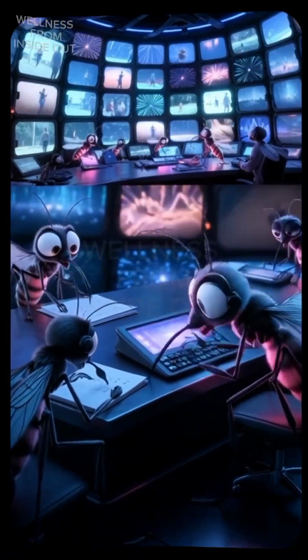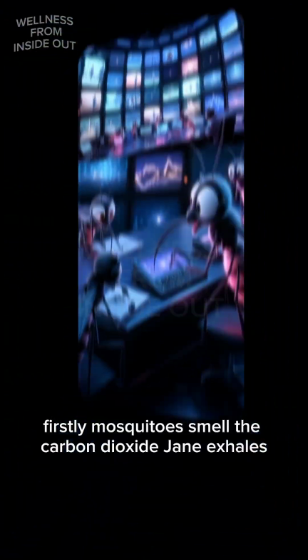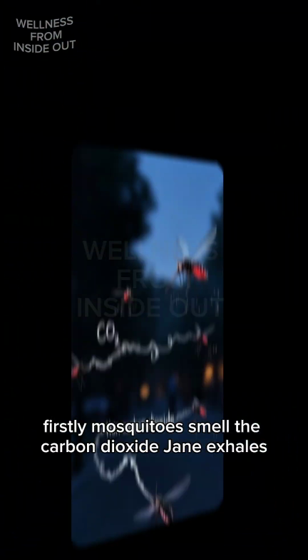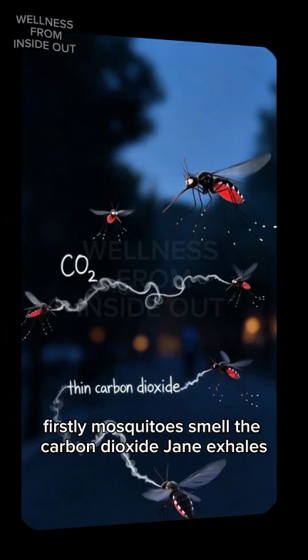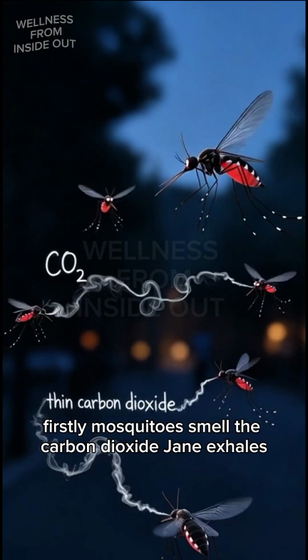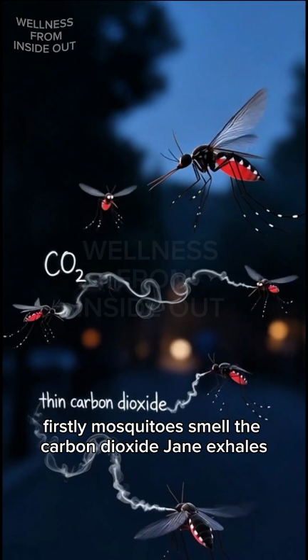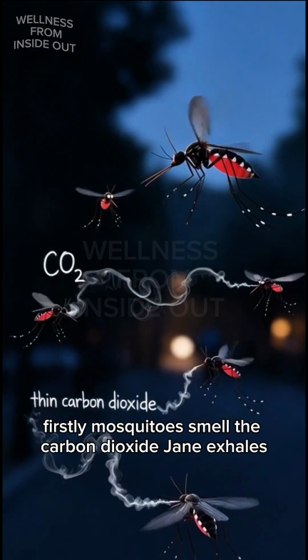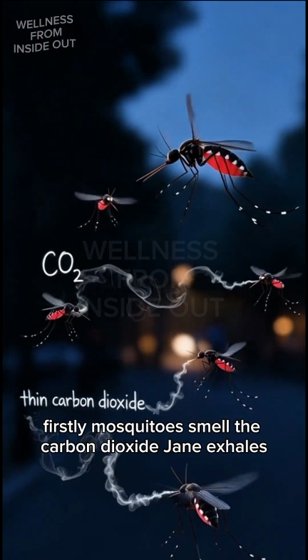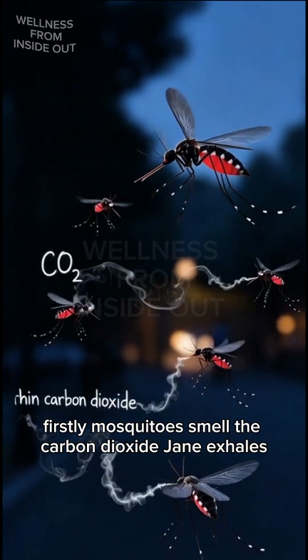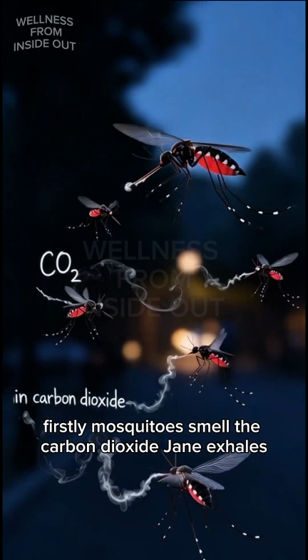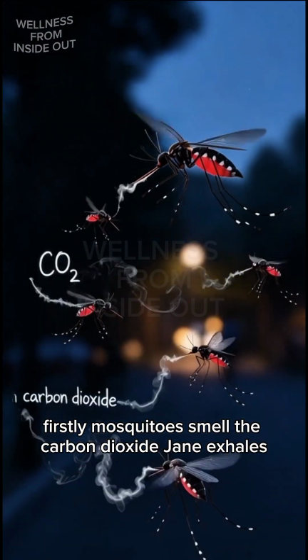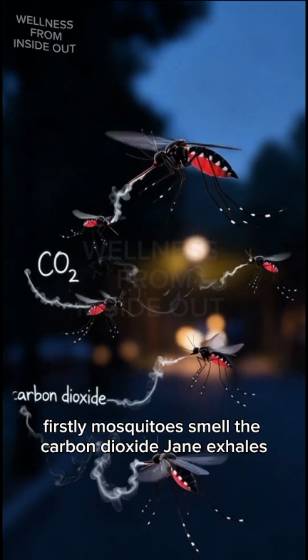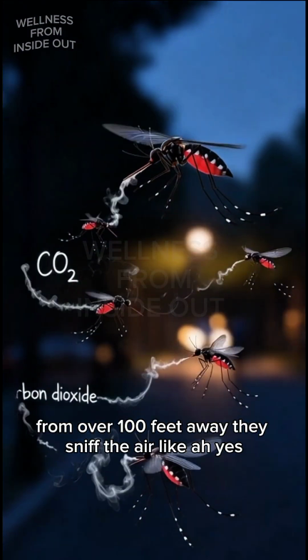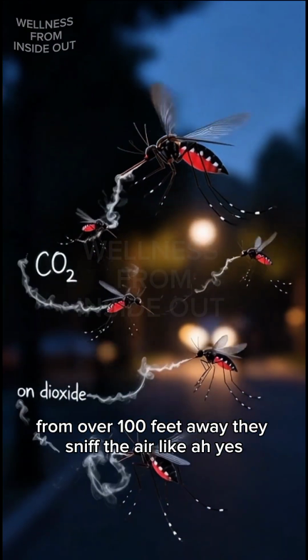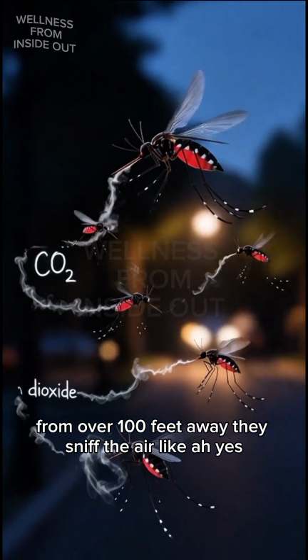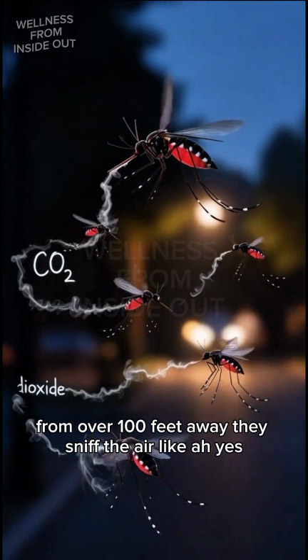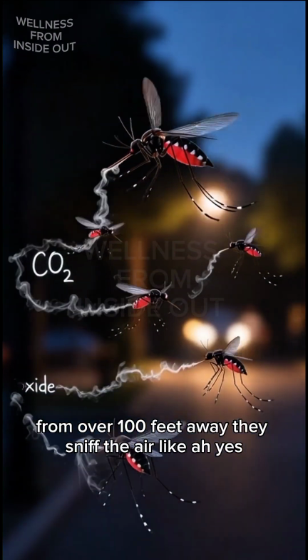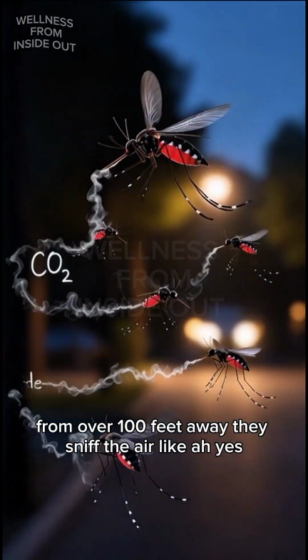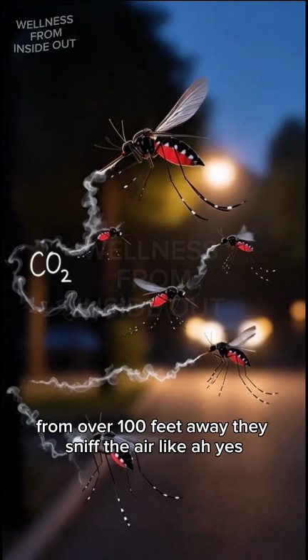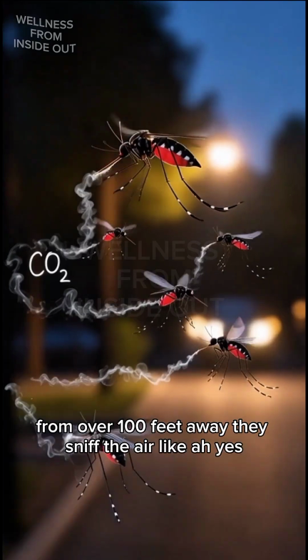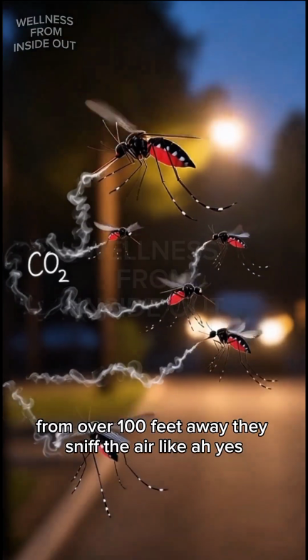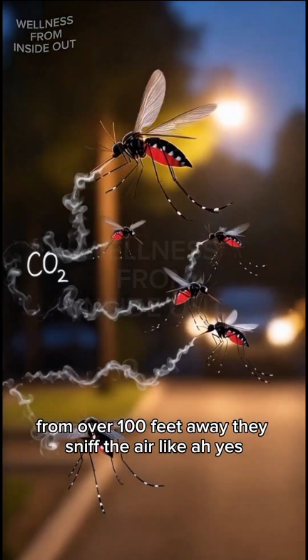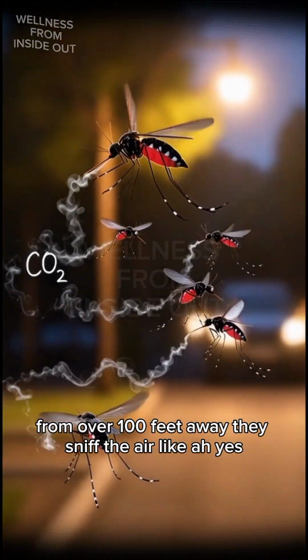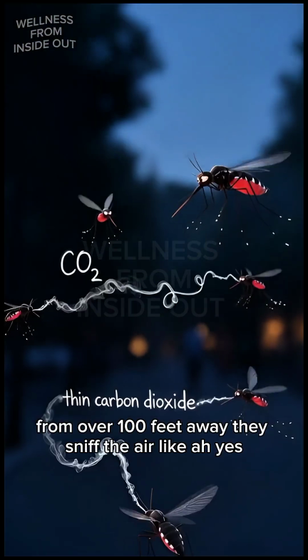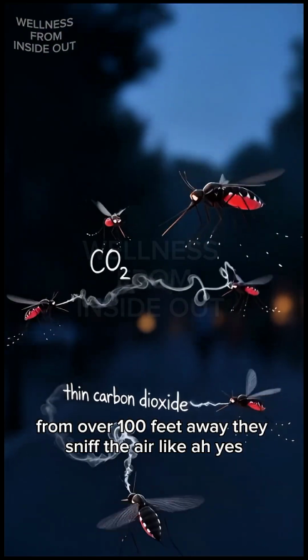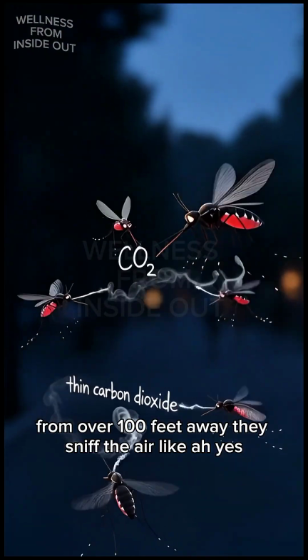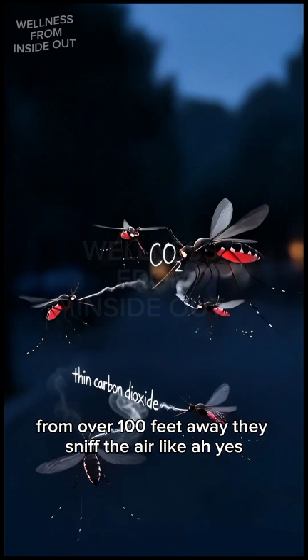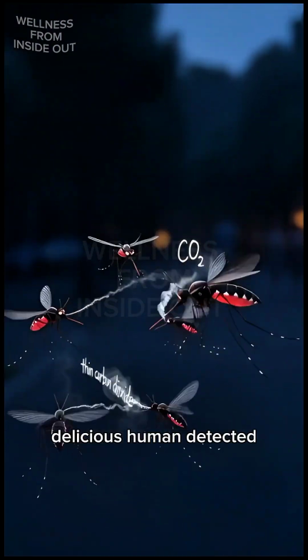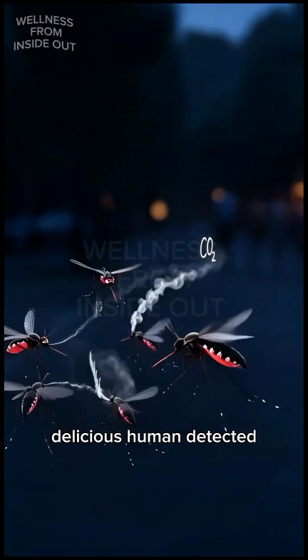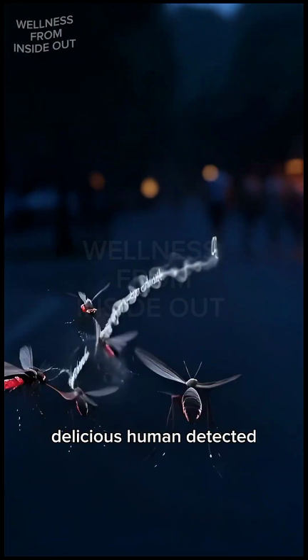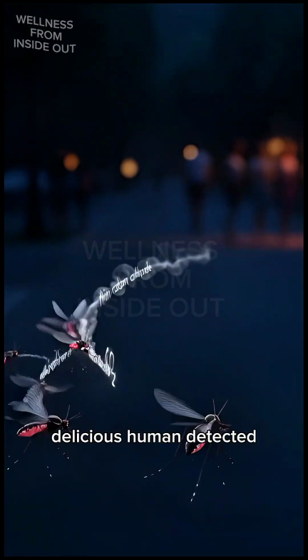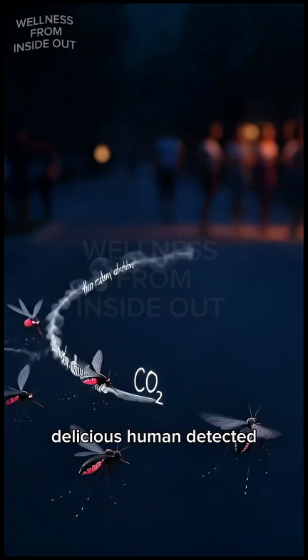Firstly, mosquitoes smell the carbon dioxide Jane exhales from over 100 feet away. They sniff the air like, ah yes, delicious human detected.